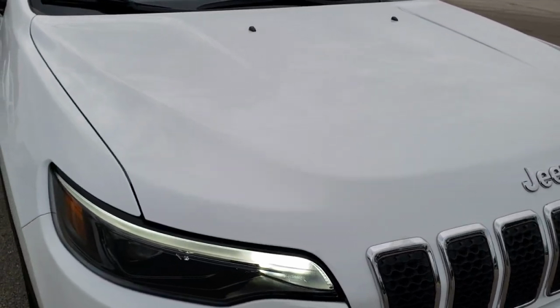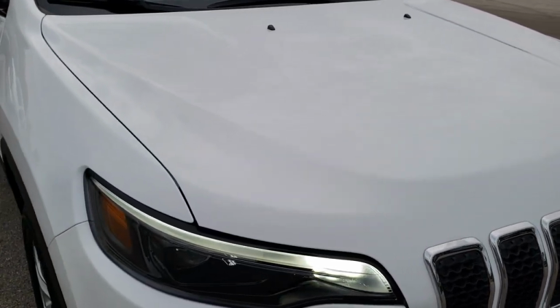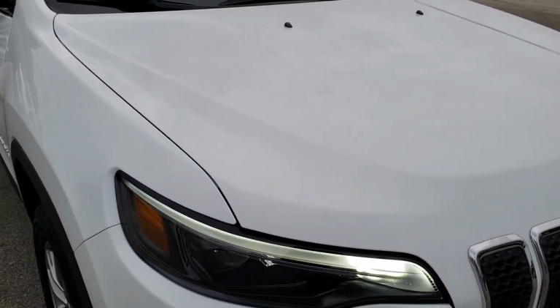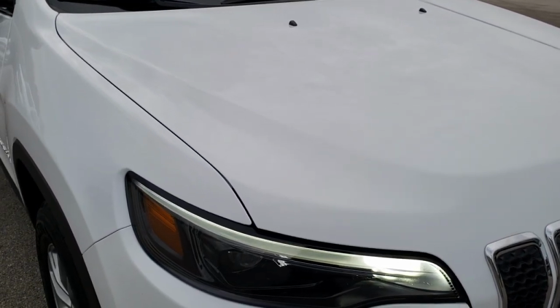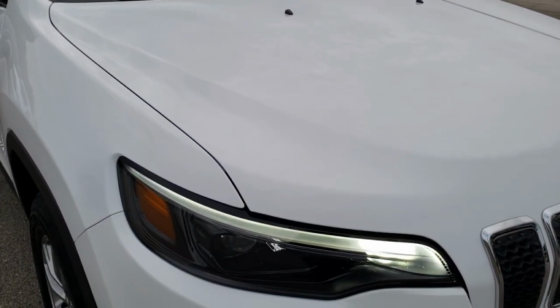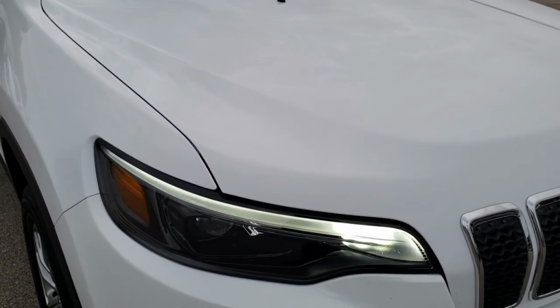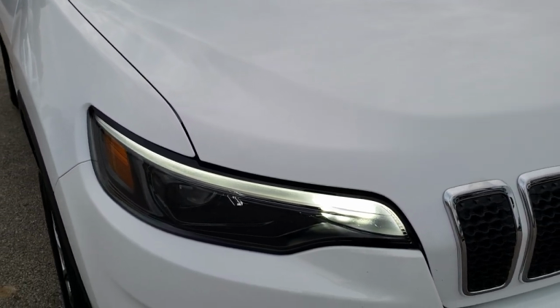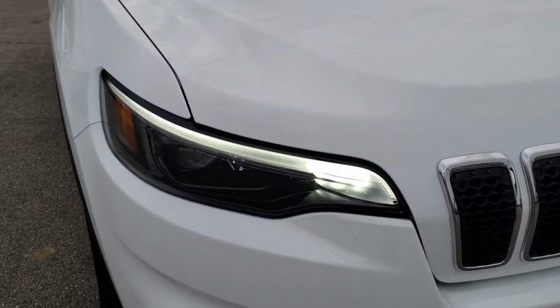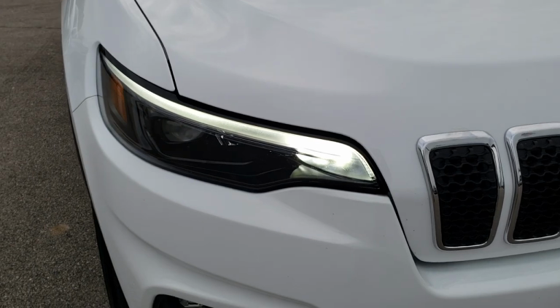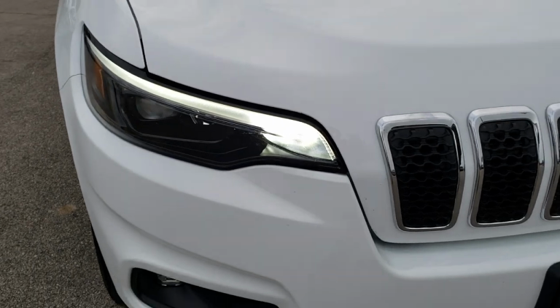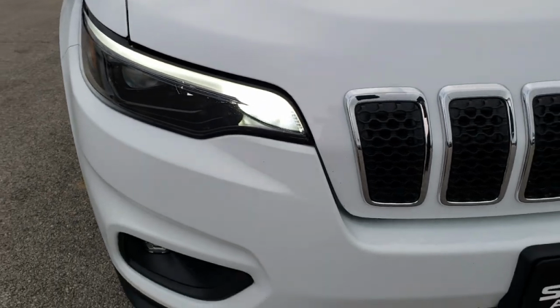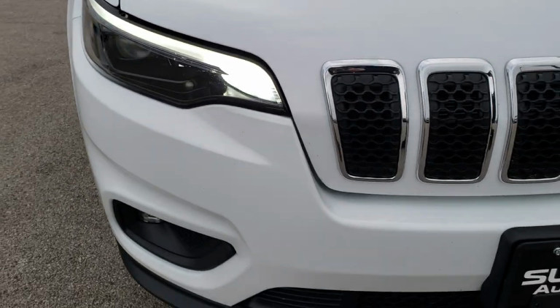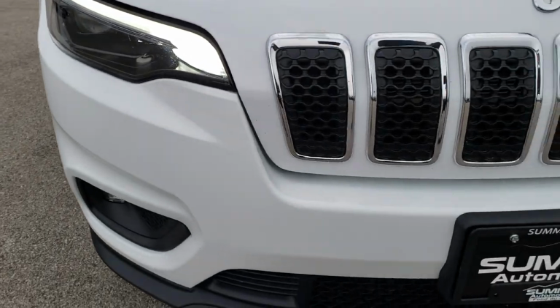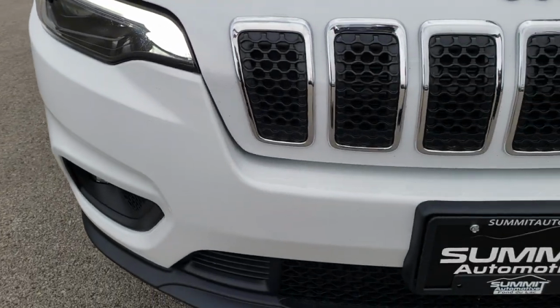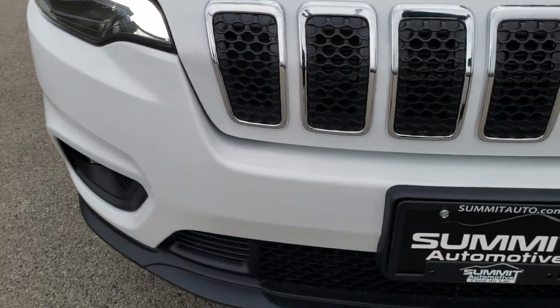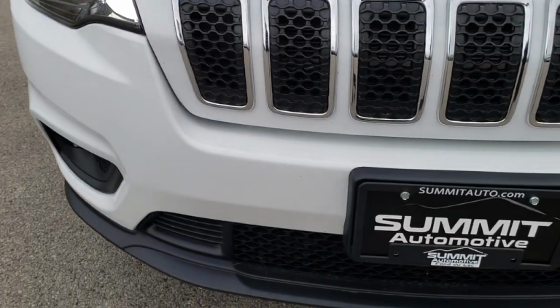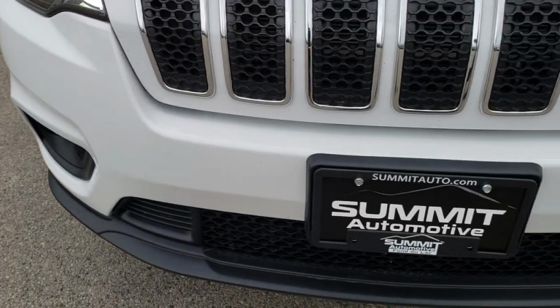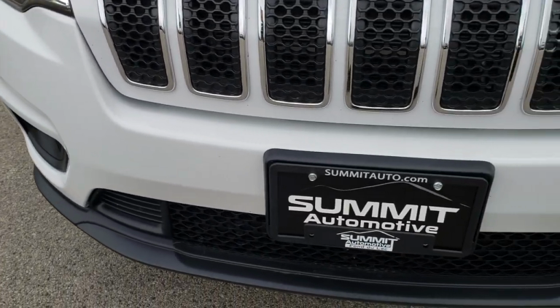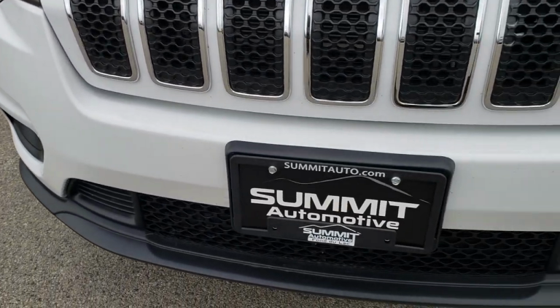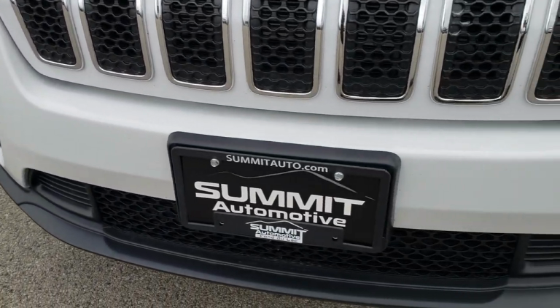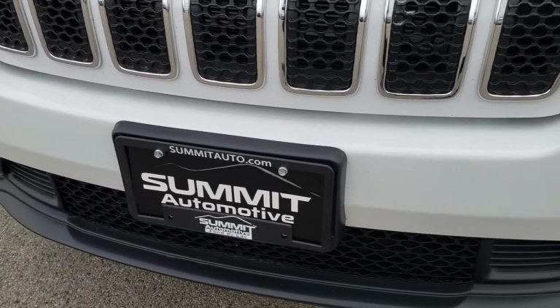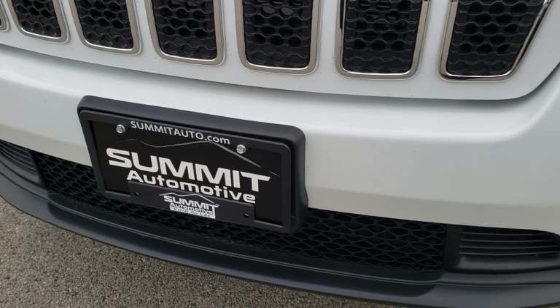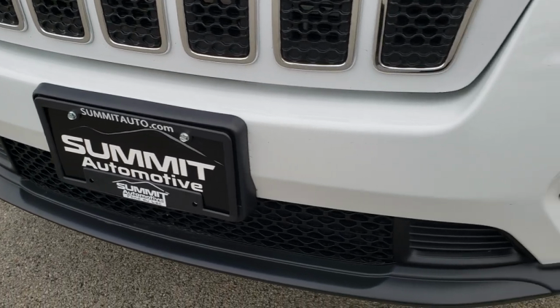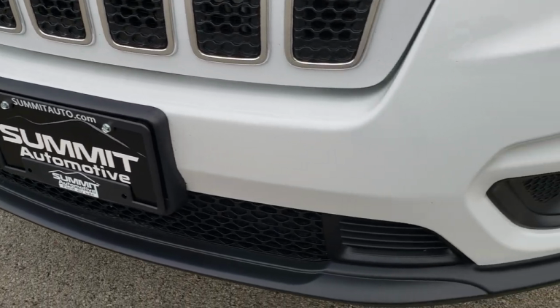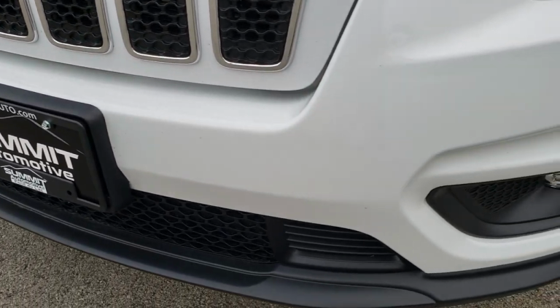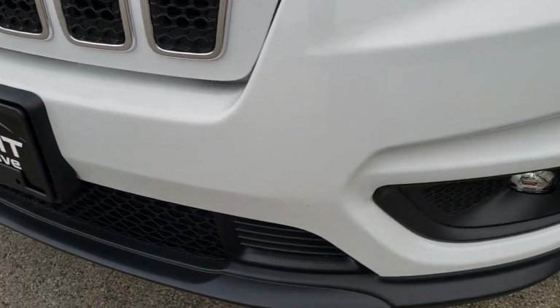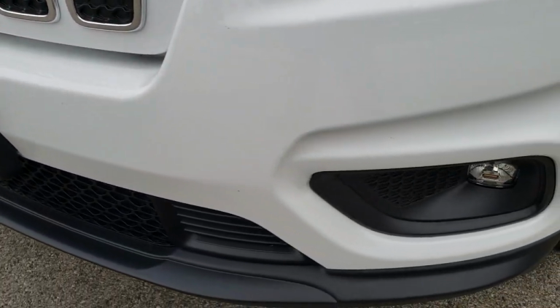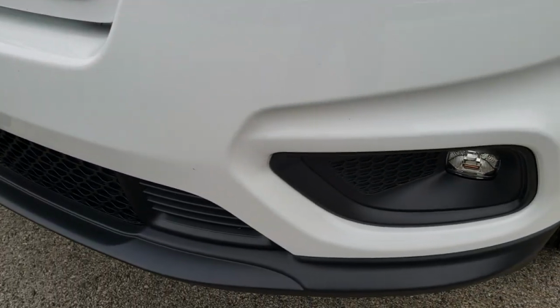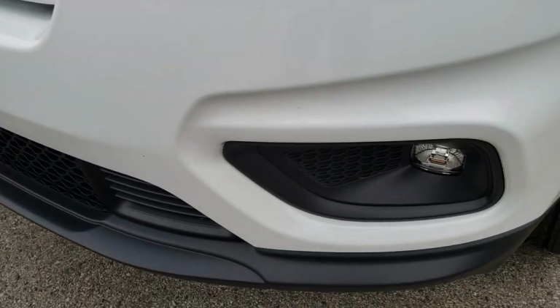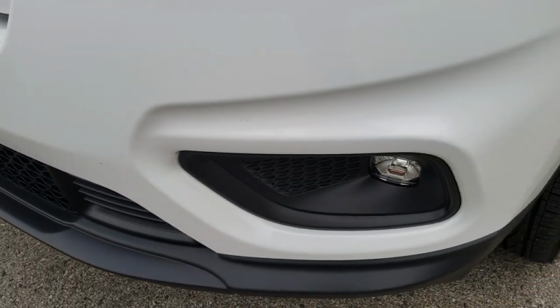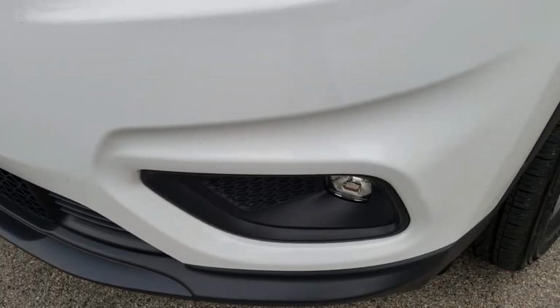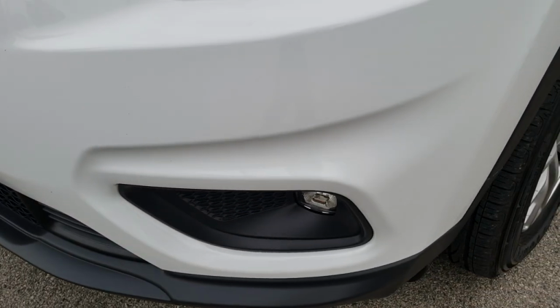This vehicle has the 2 liter turbocharged 4 cylinder motor which pumps out 270 horsepower. From this HD video you will be able to tell that this Jeep is extremely clean all the way around.